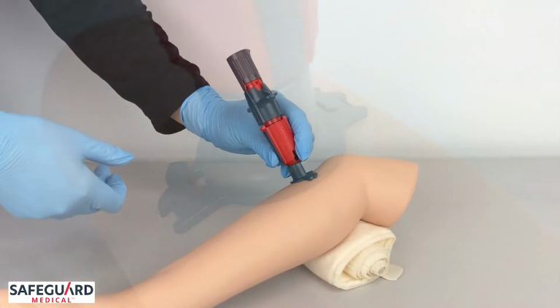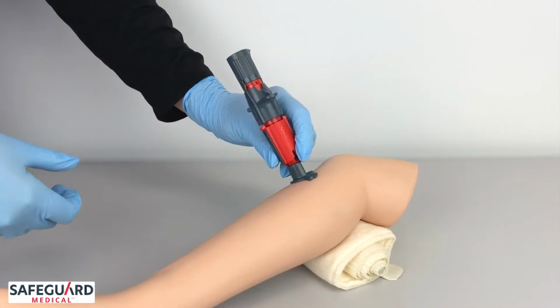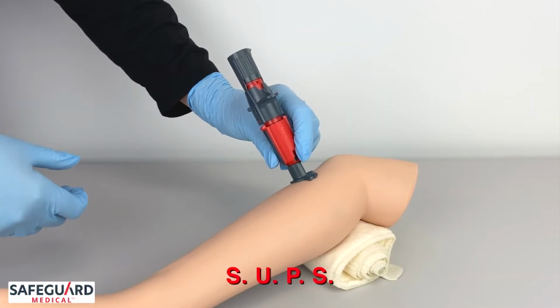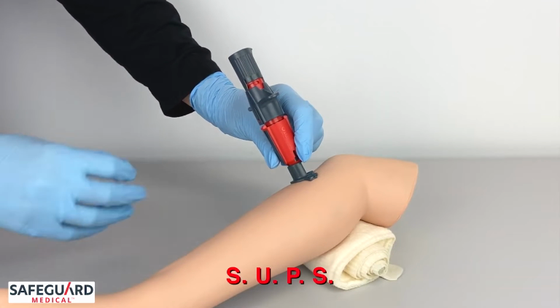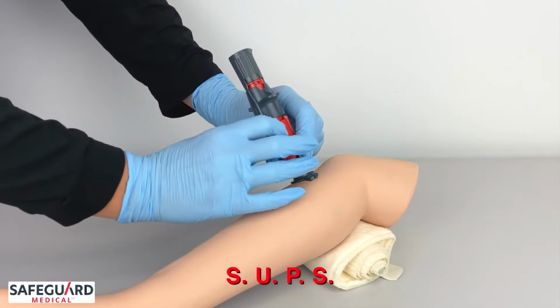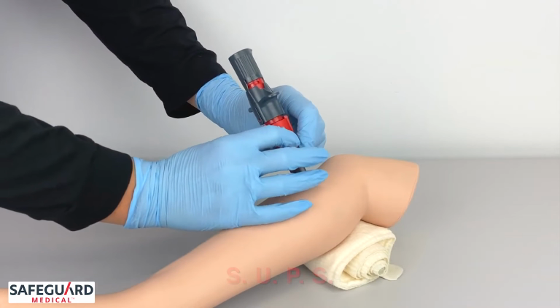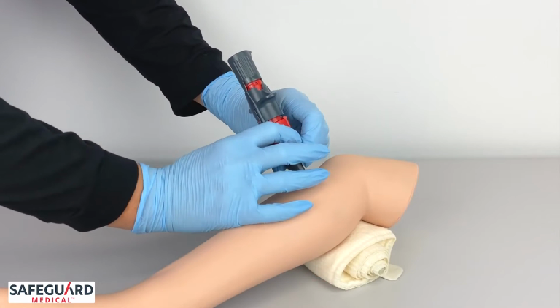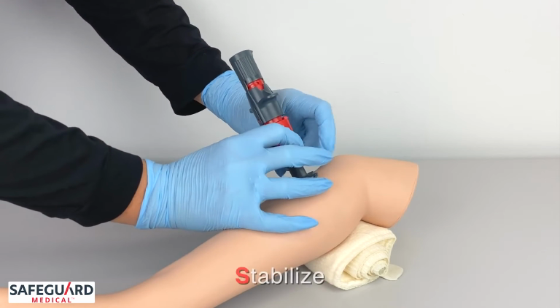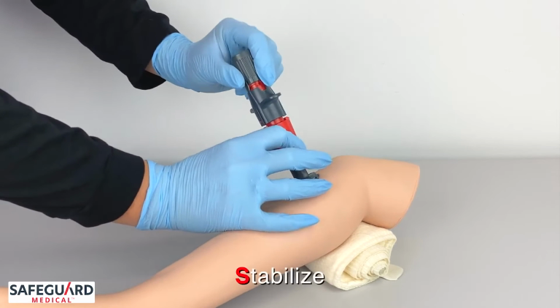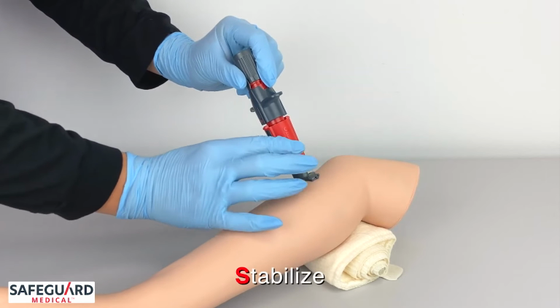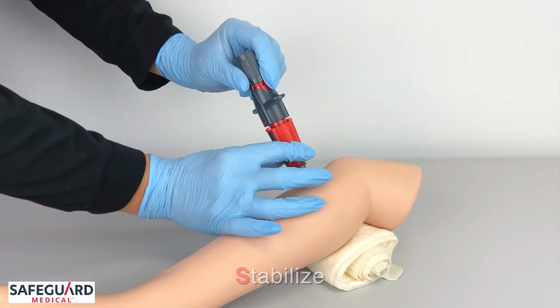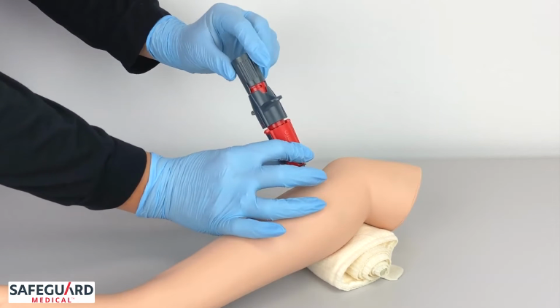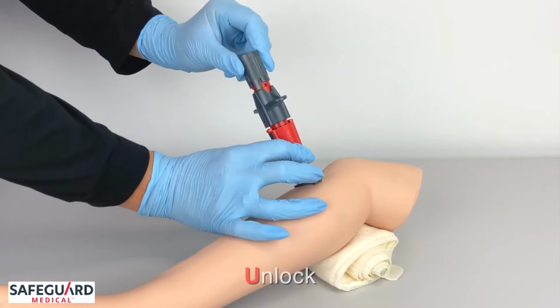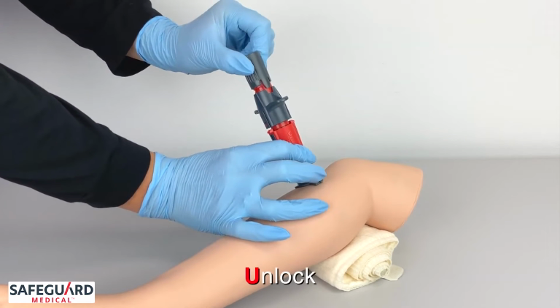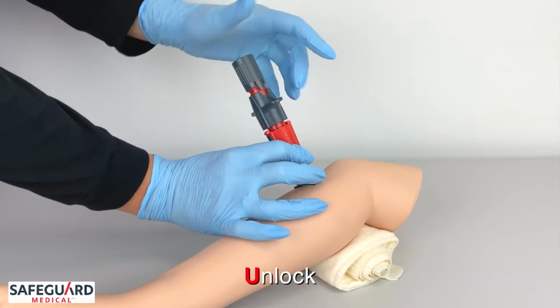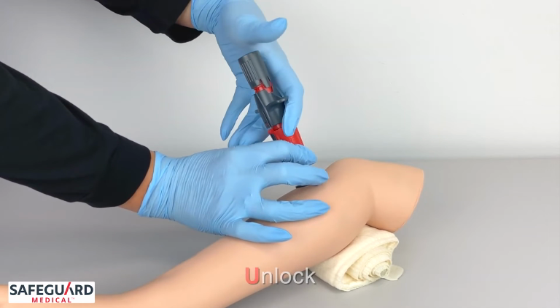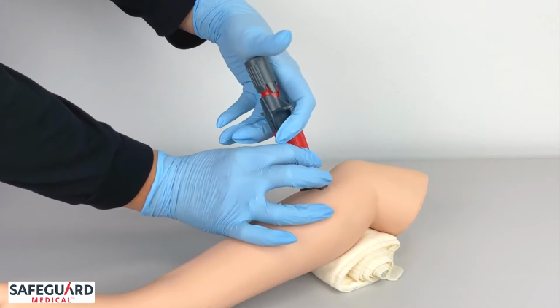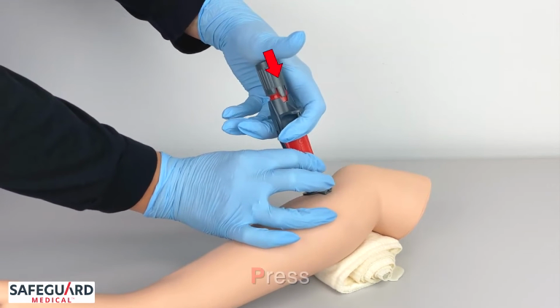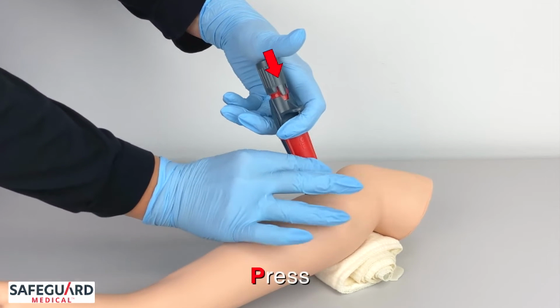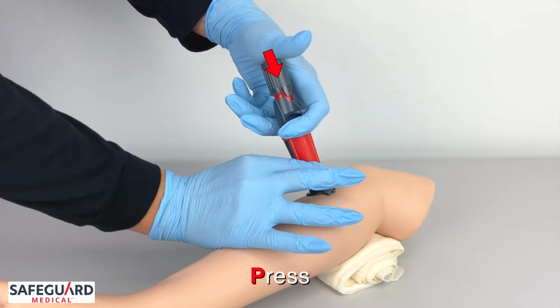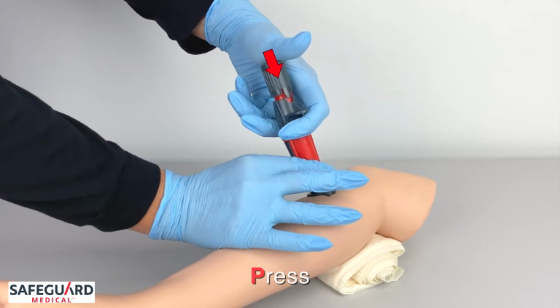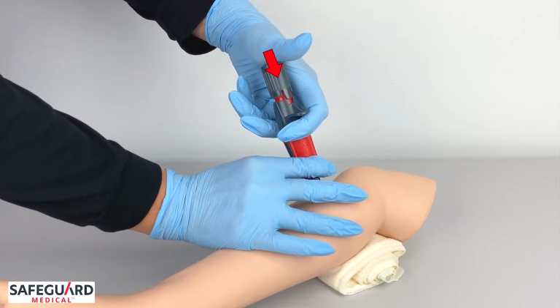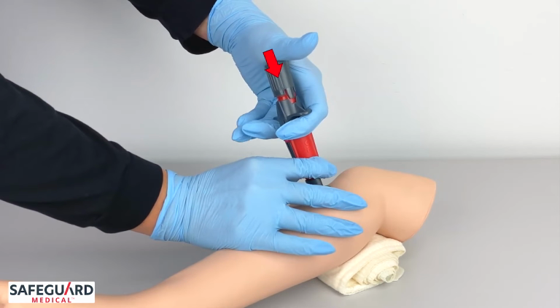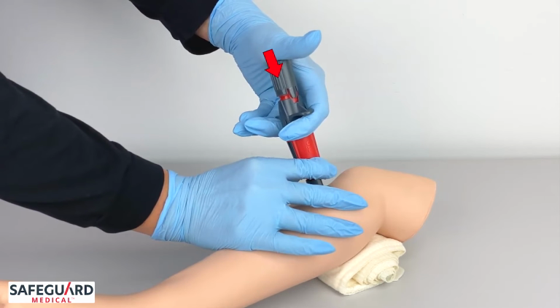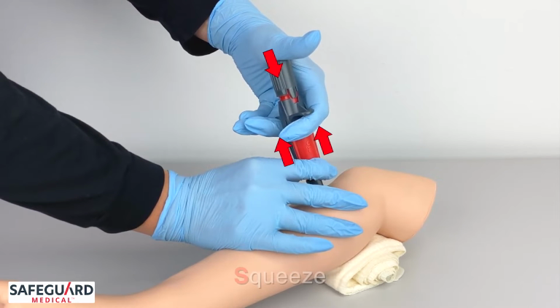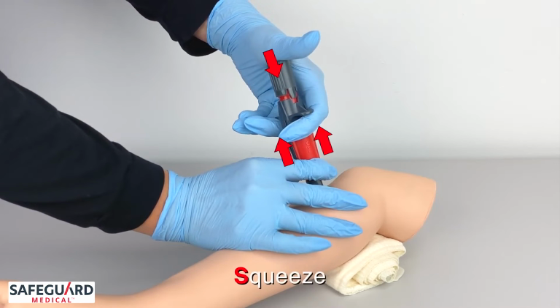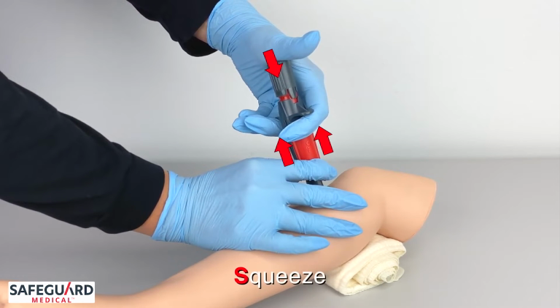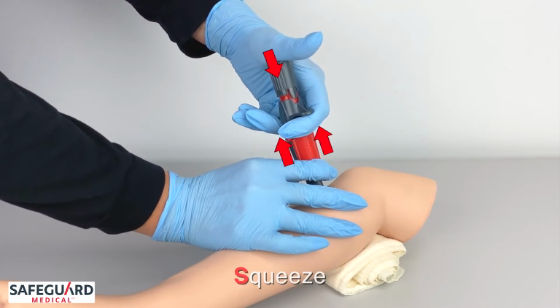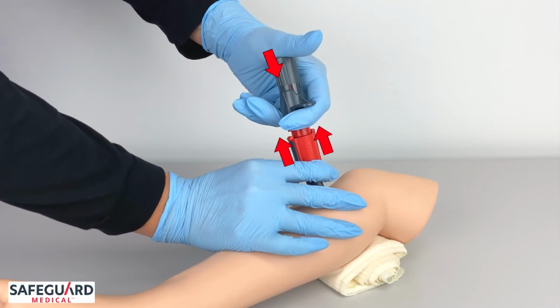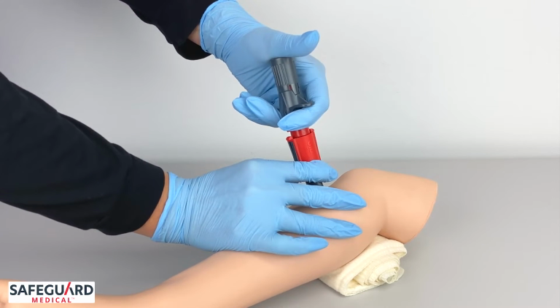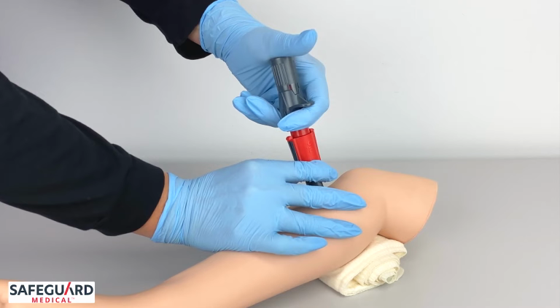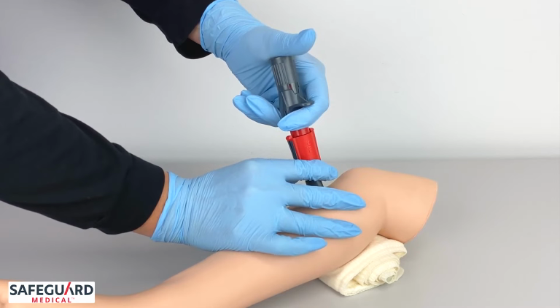I'm going to follow the SUPS method: stabilize, unlock, press. As I press, I'm gently going to squeeze the trigger wings to deploy the device.